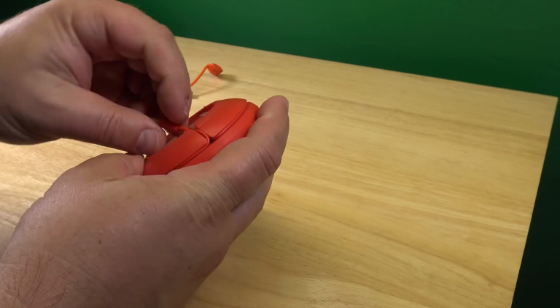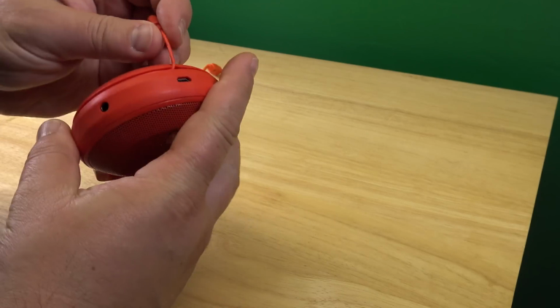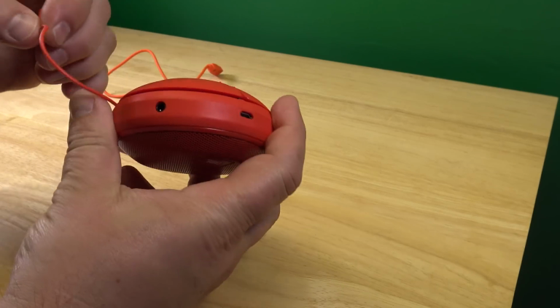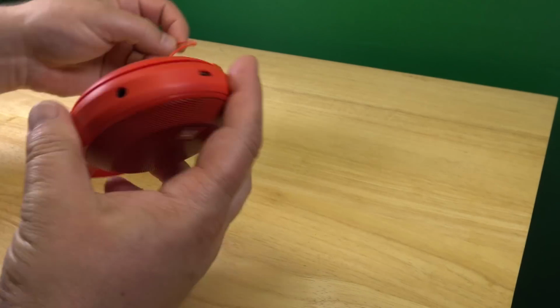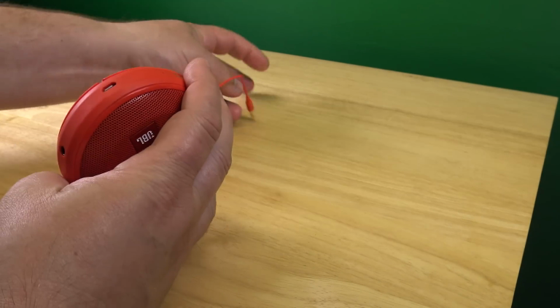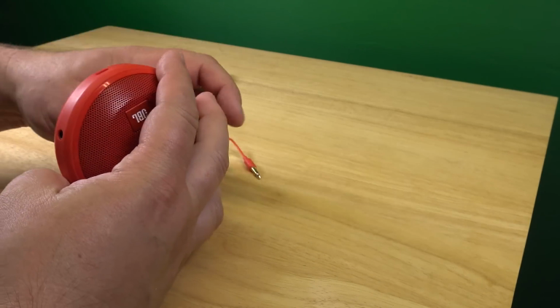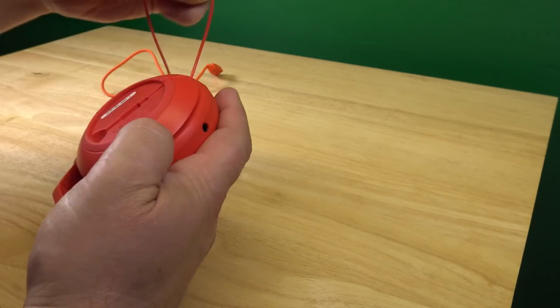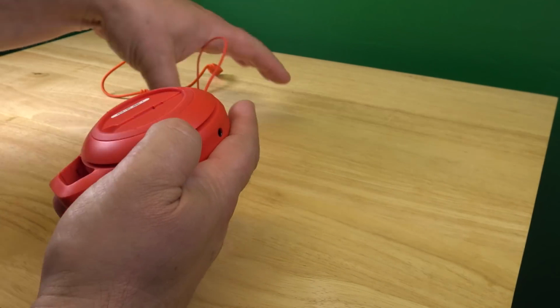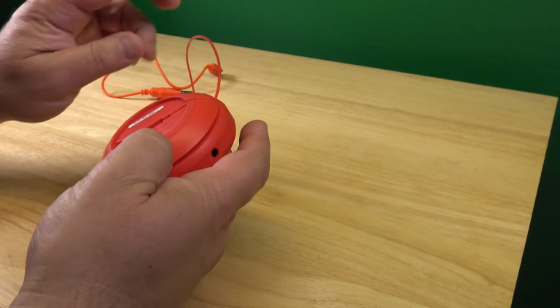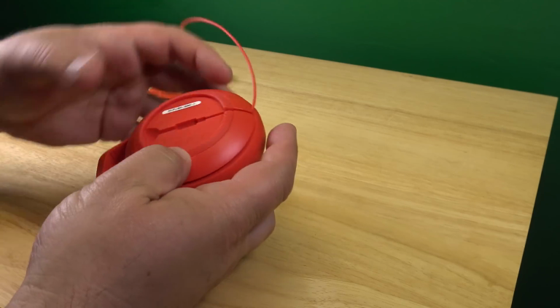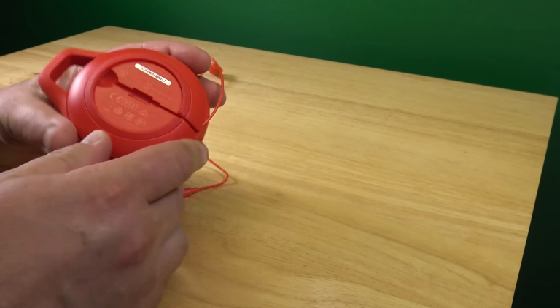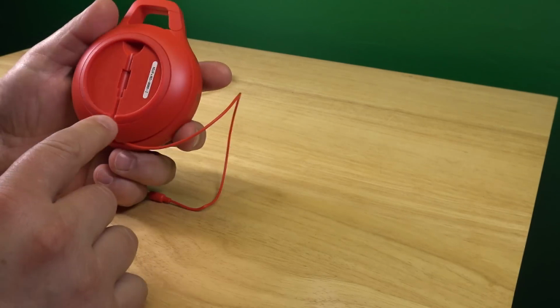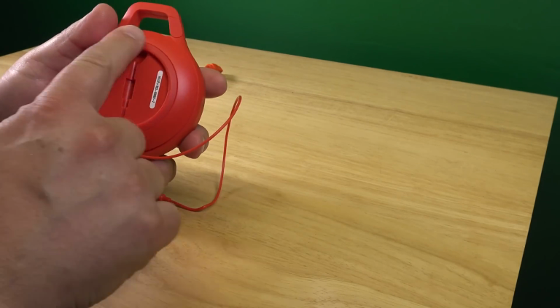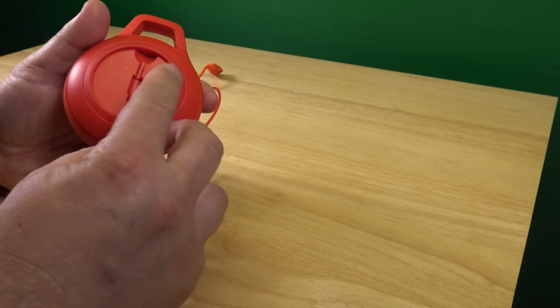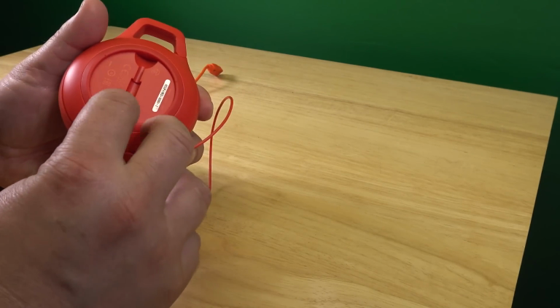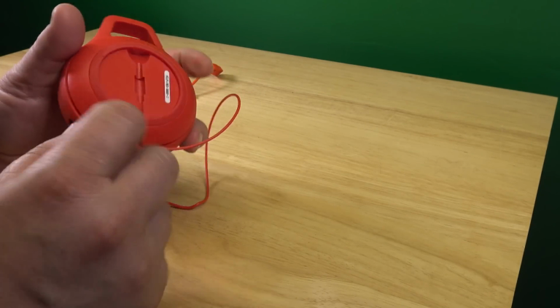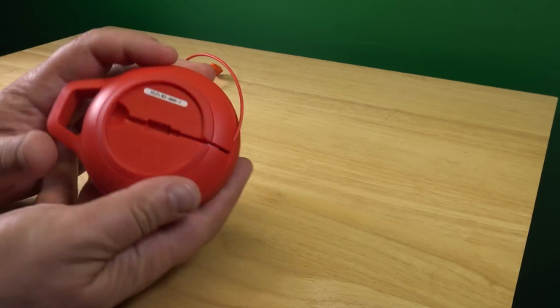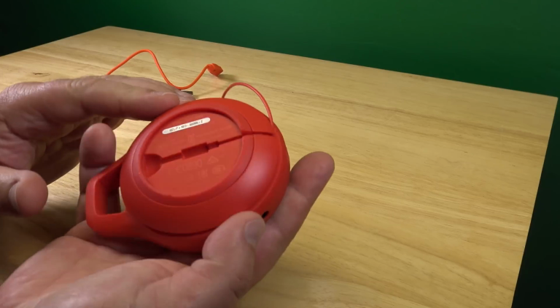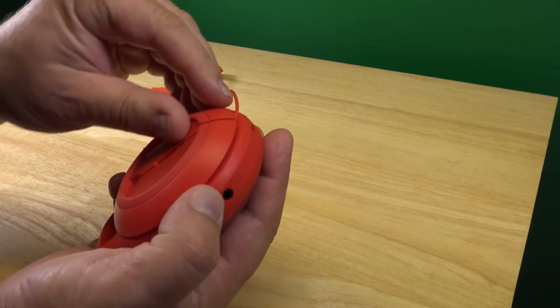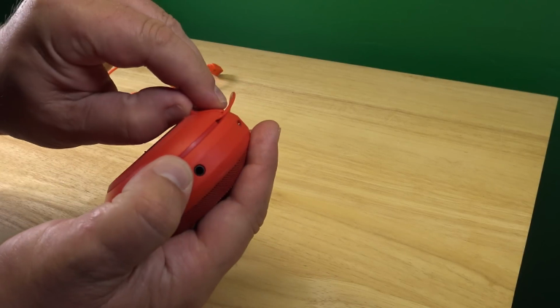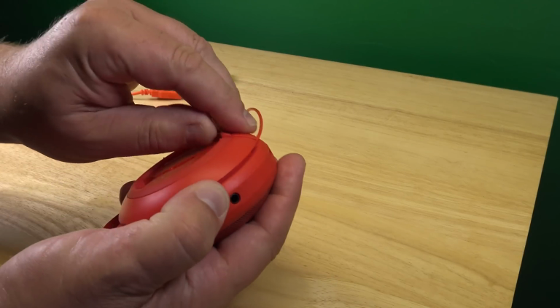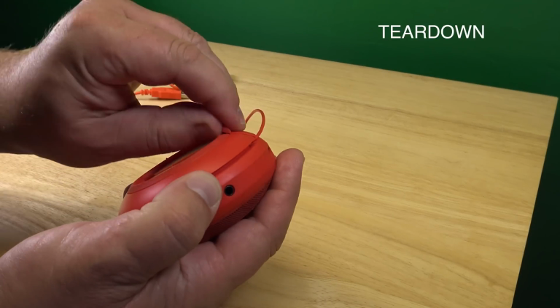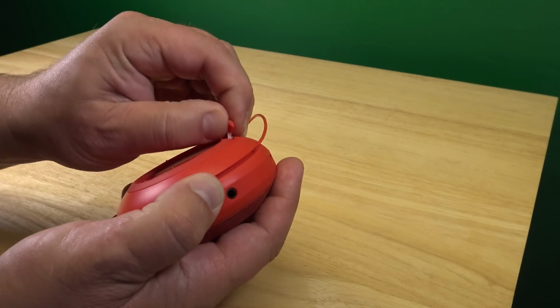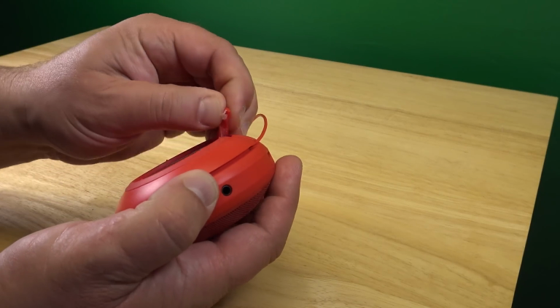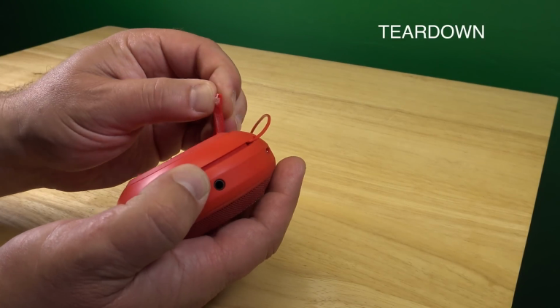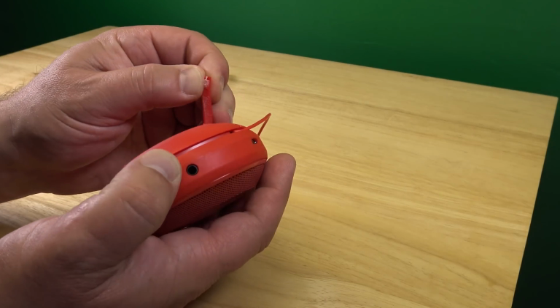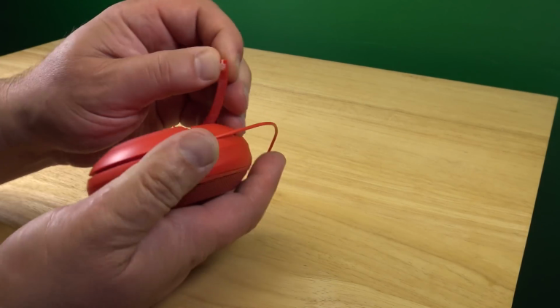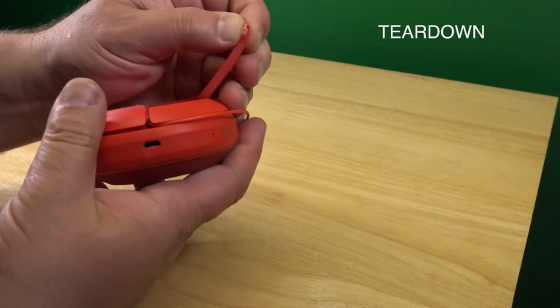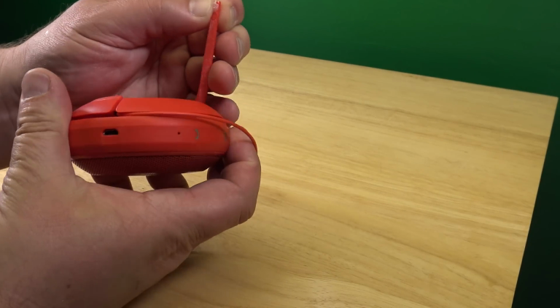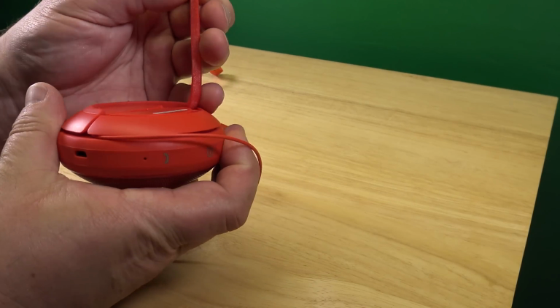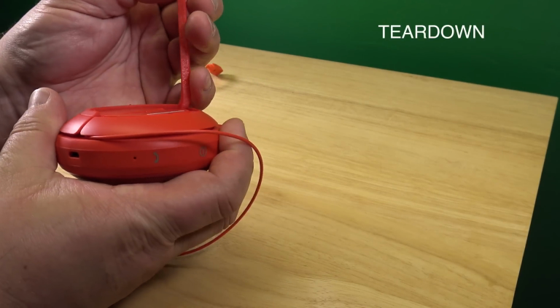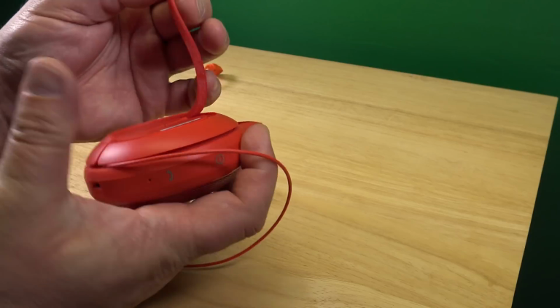First thing we do, we unleash the wire here. And then there's on the bottom here this little rubber lip. That has to come off first. And that you just pull off. There's like a sticky tape, a double-sided tape in there.